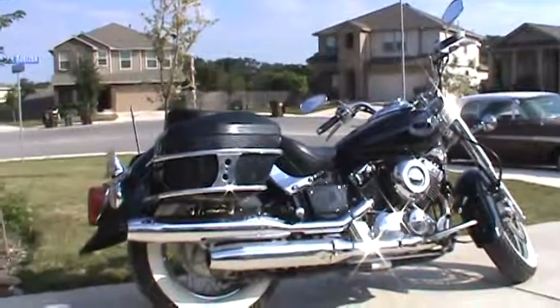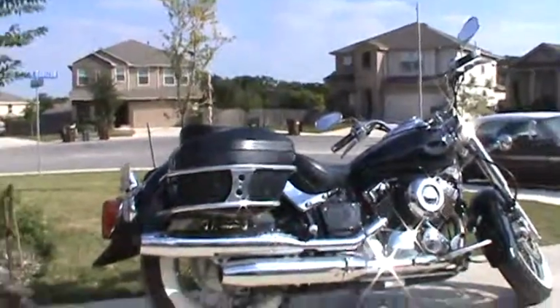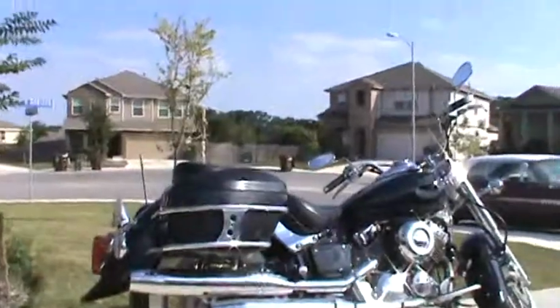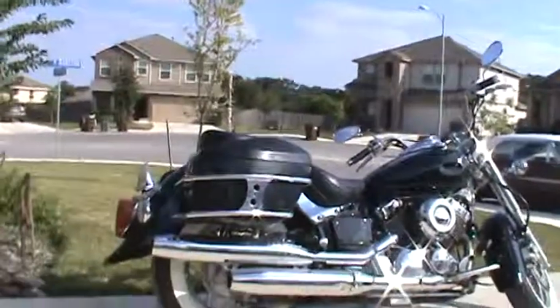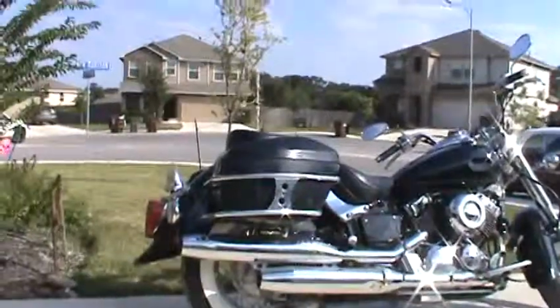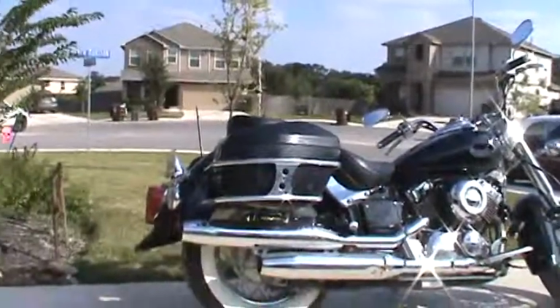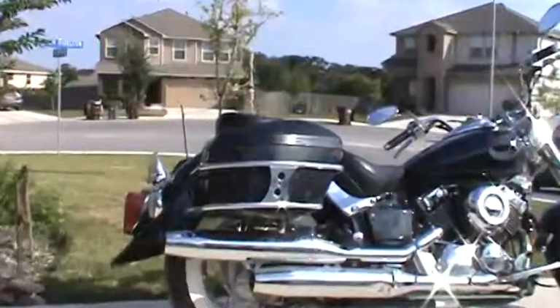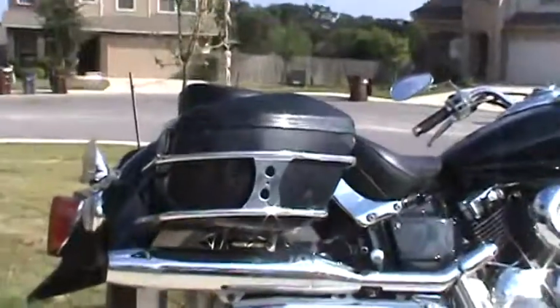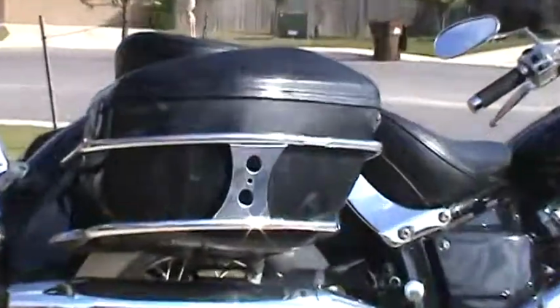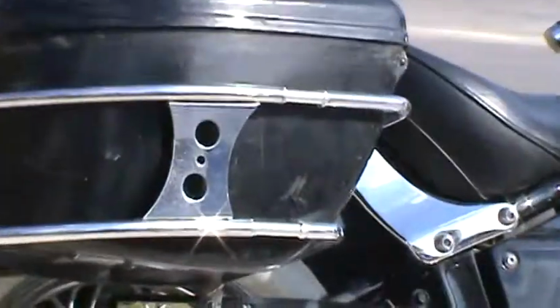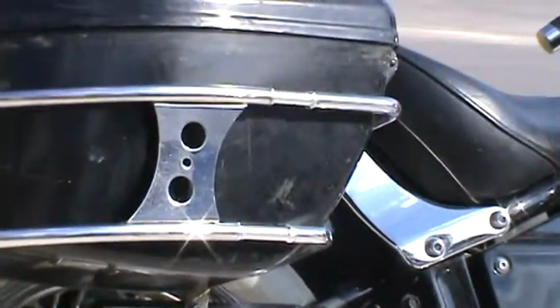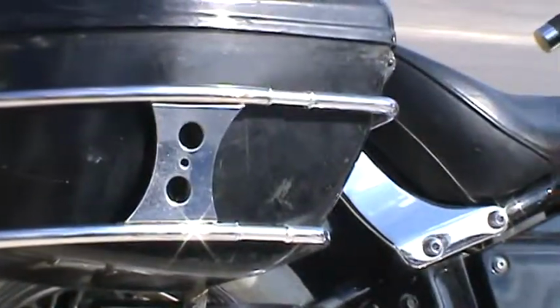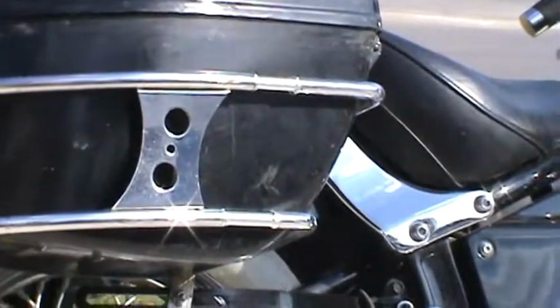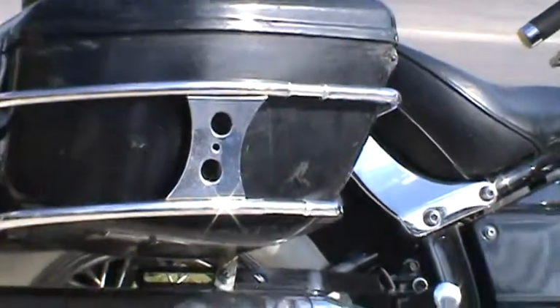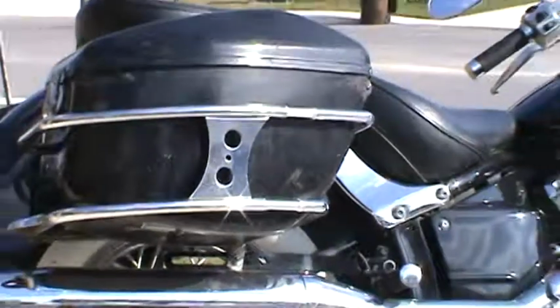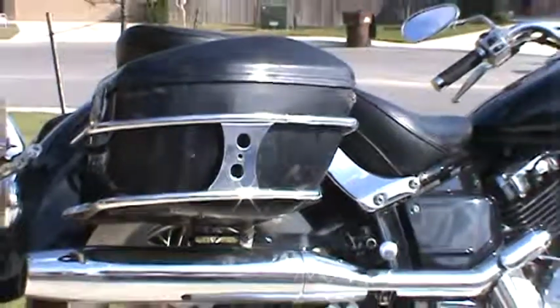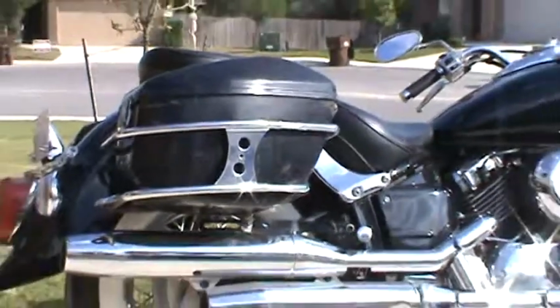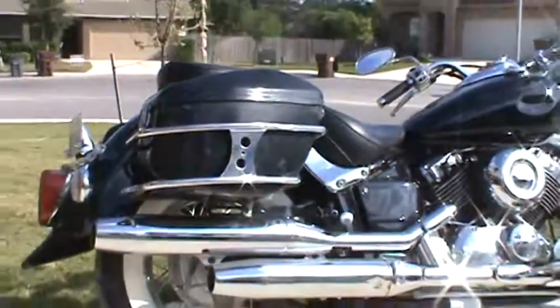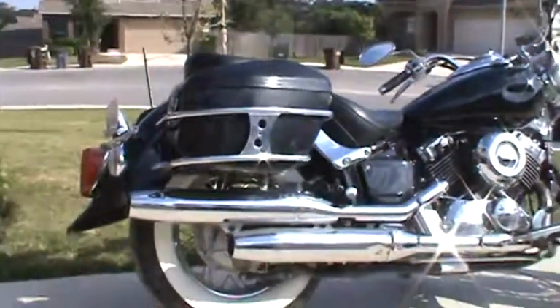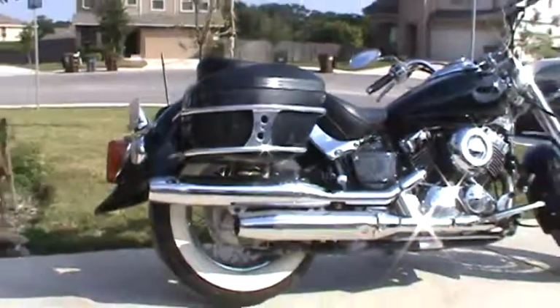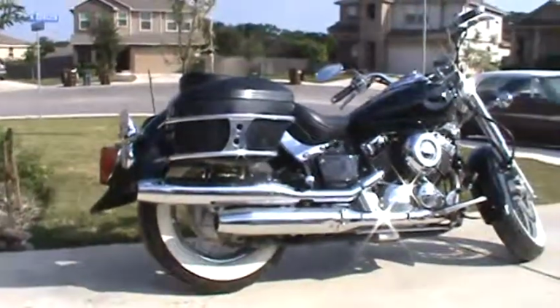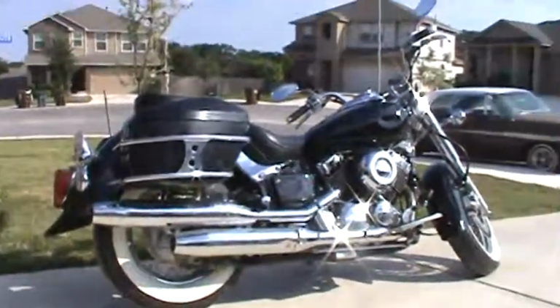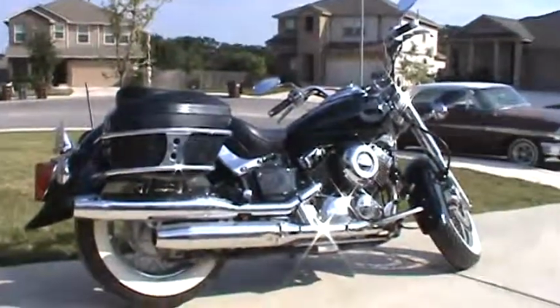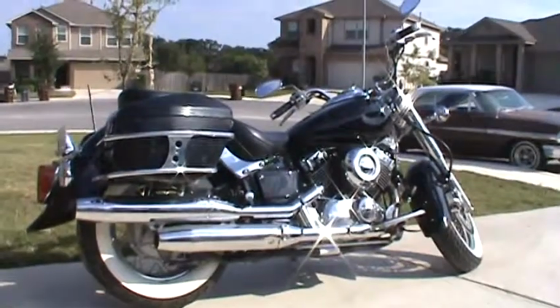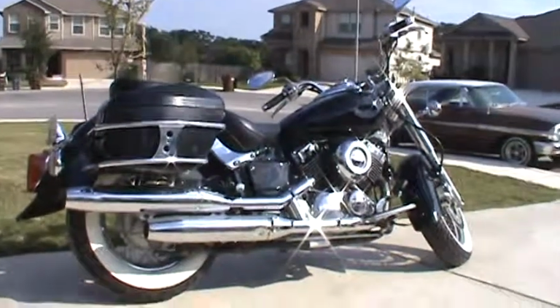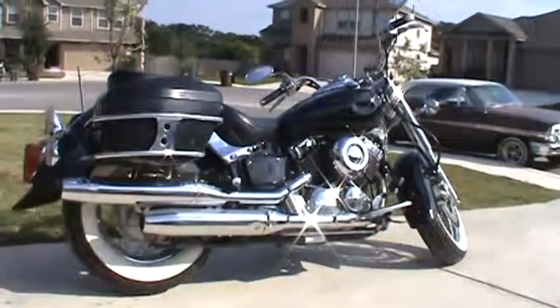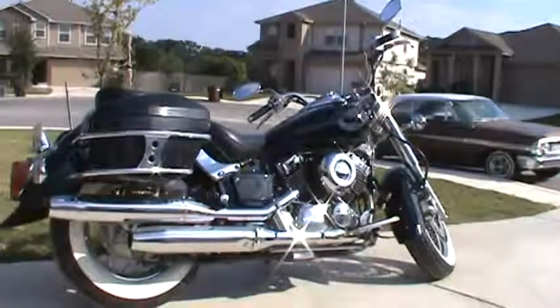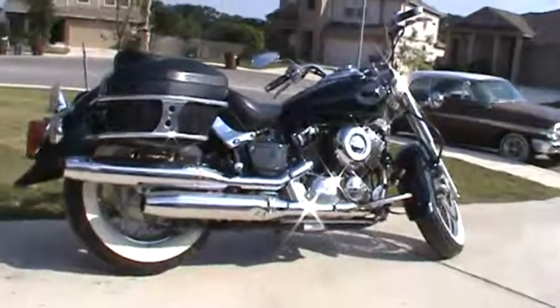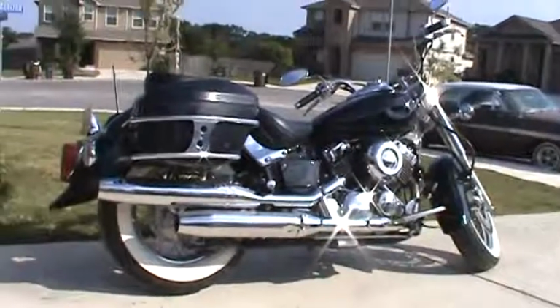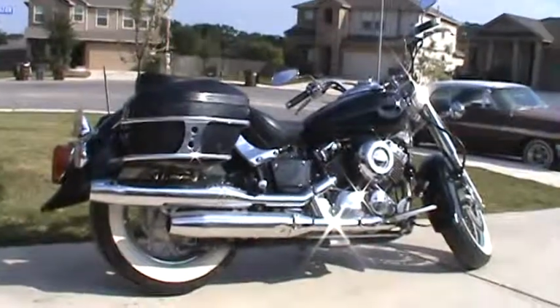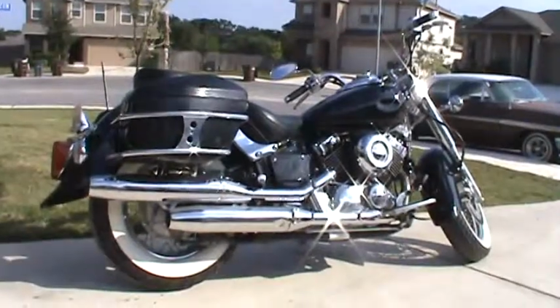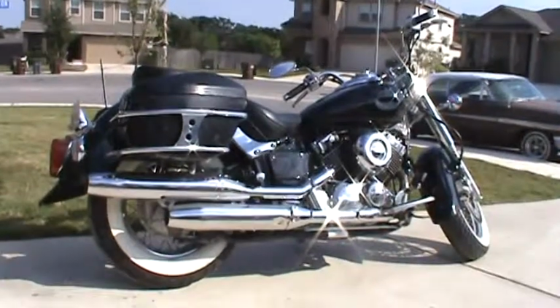Not bad for 30 bucks. You can't even hardly notice my weld right there. Anyway, thanks for watching.